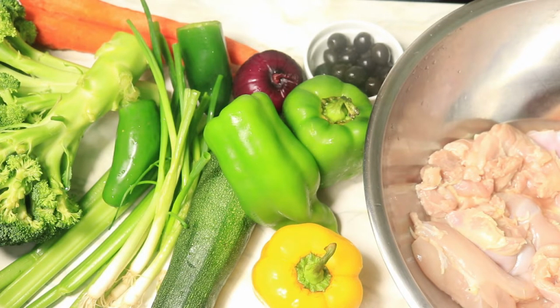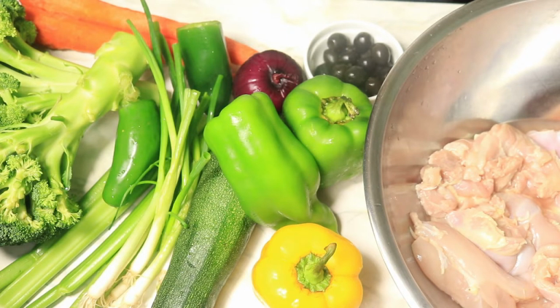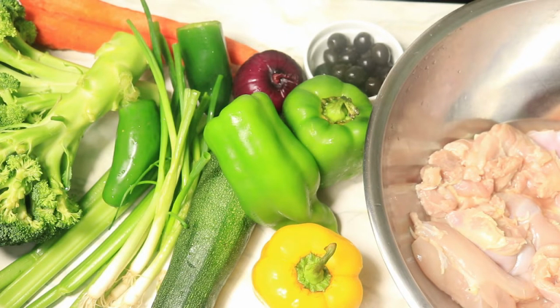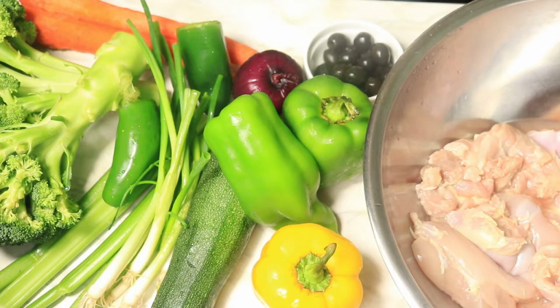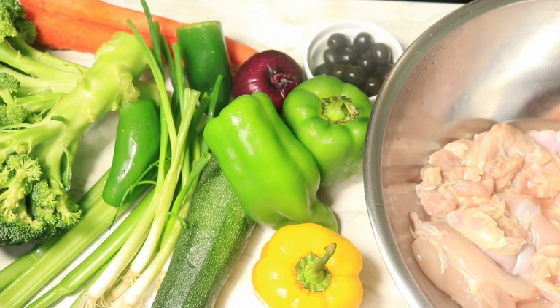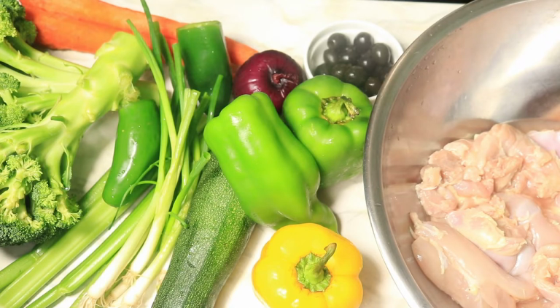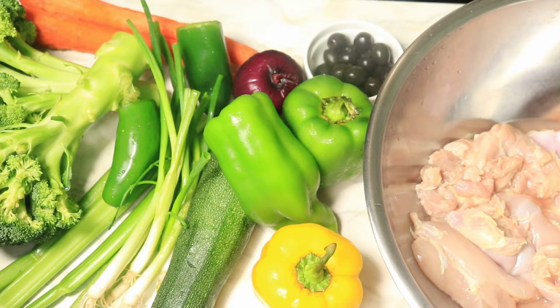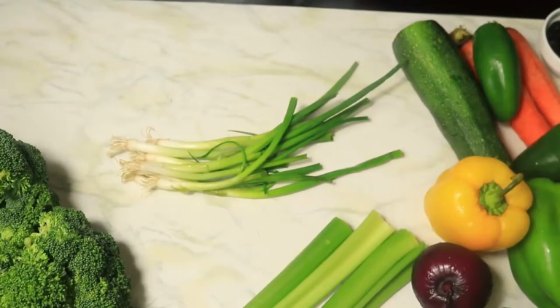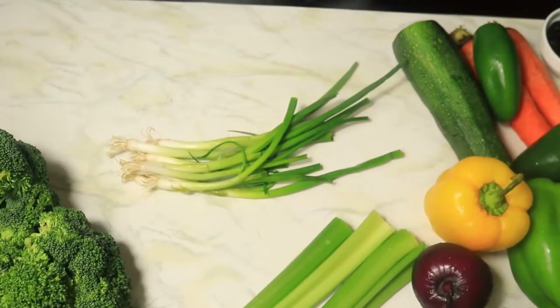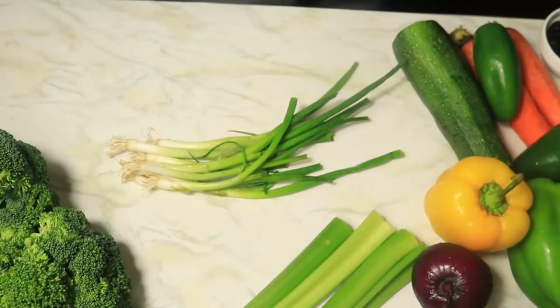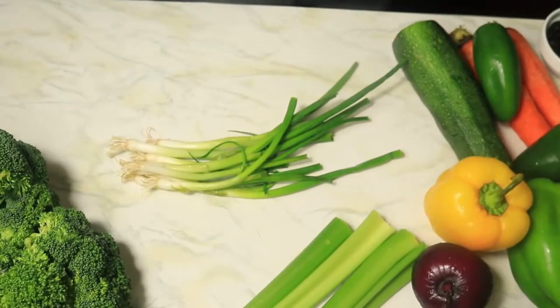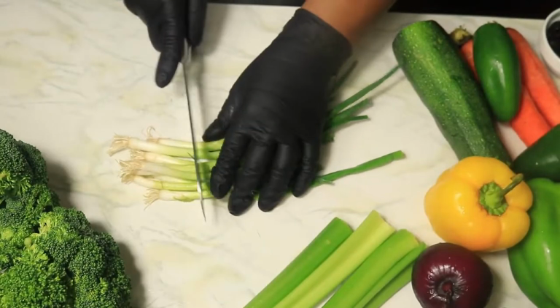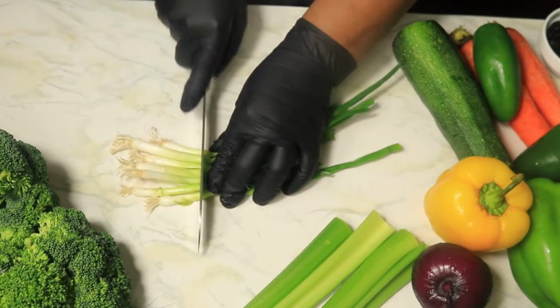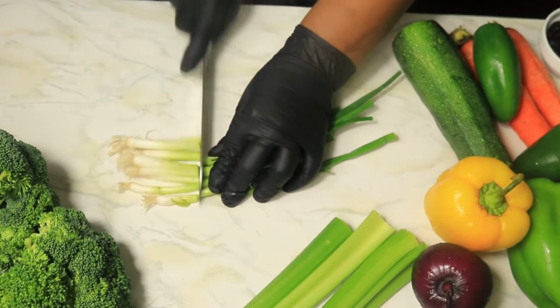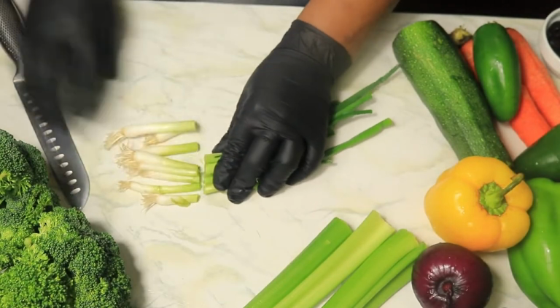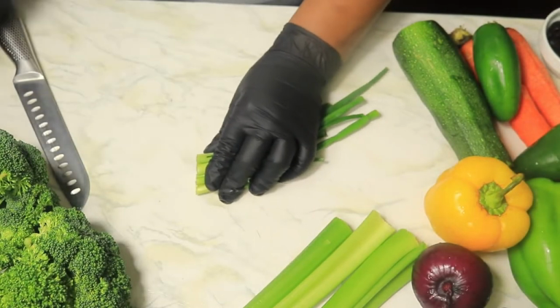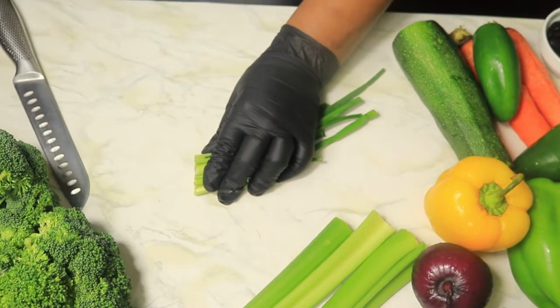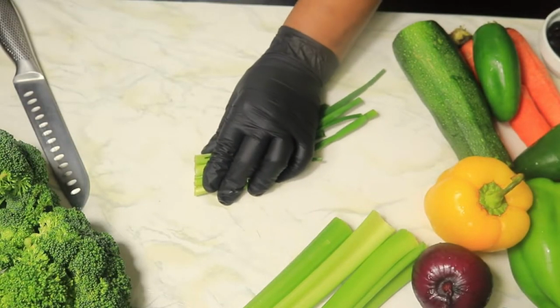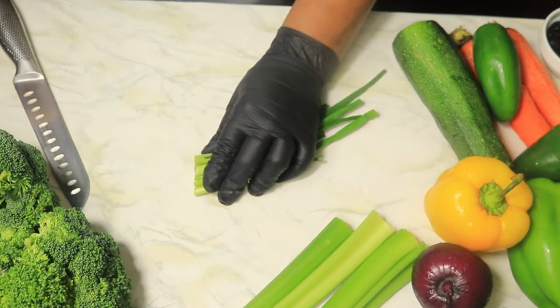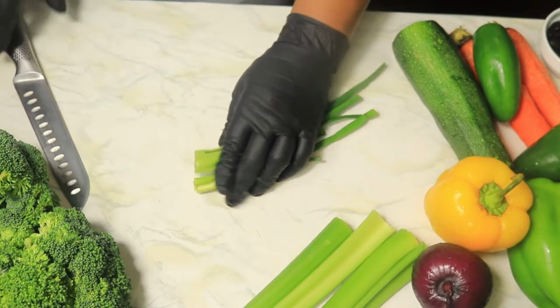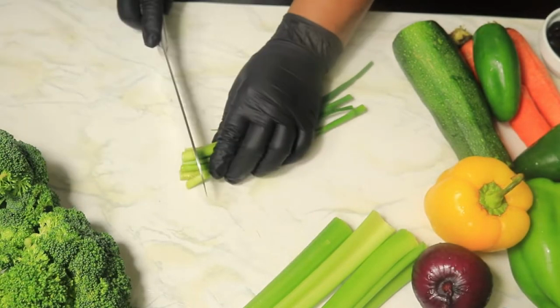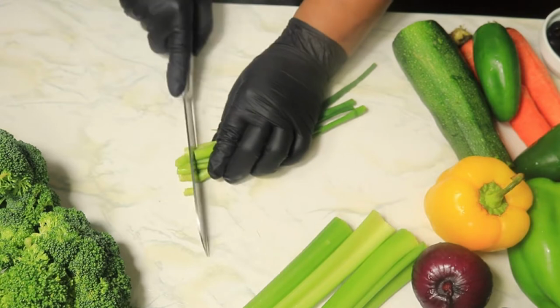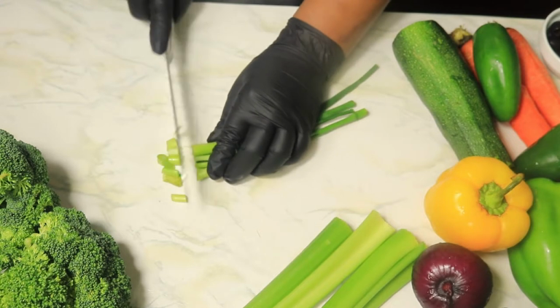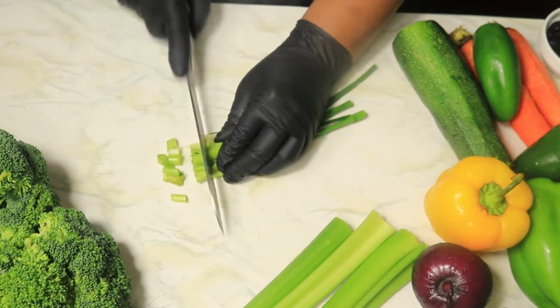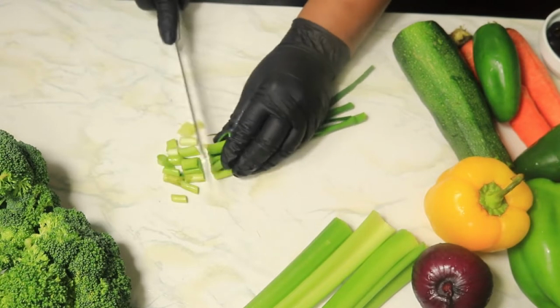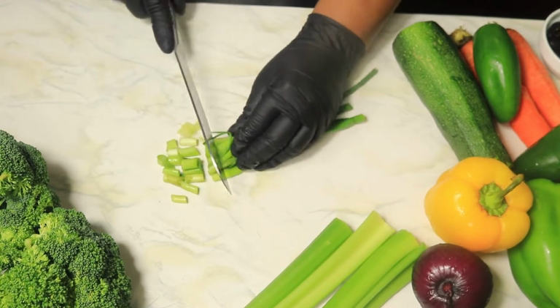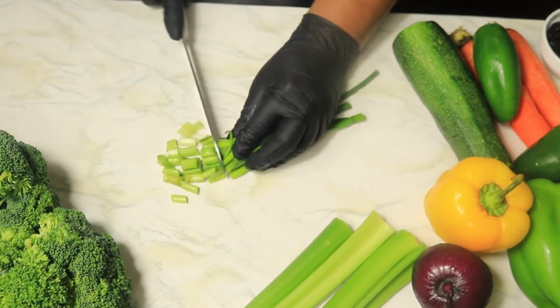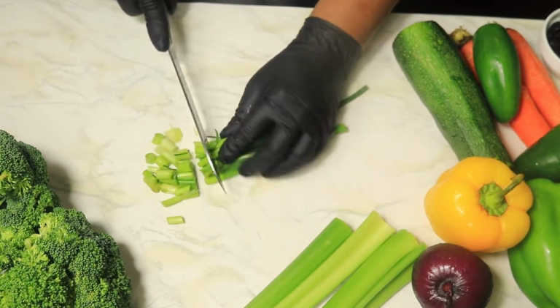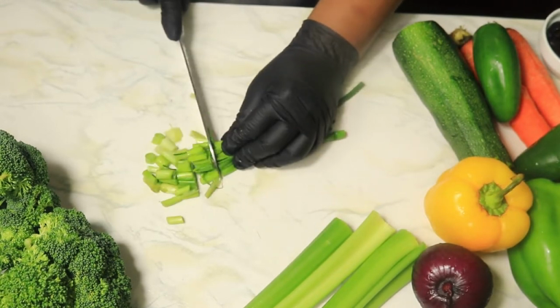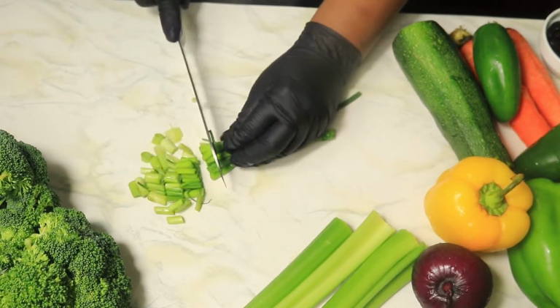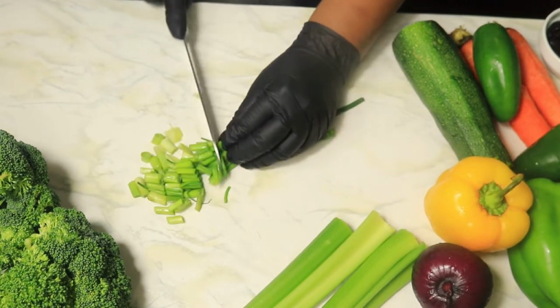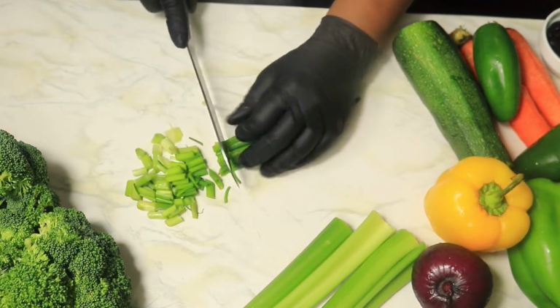Let's get started by cutting up our vegetables. First, I'm removing the roots from these green onions. The green onions will give the stir fry a milder onion flavor.